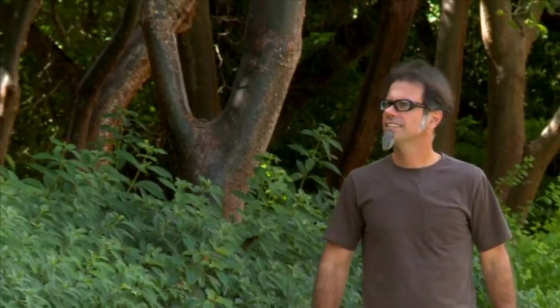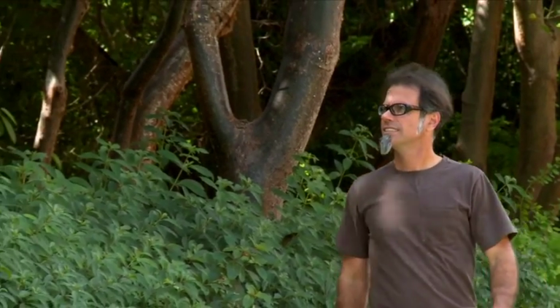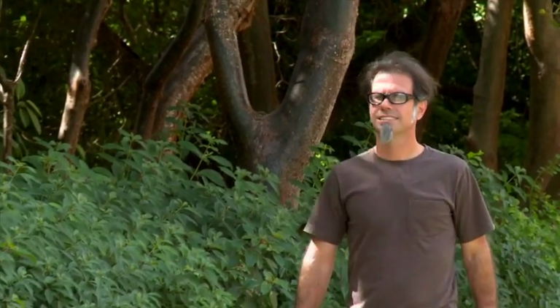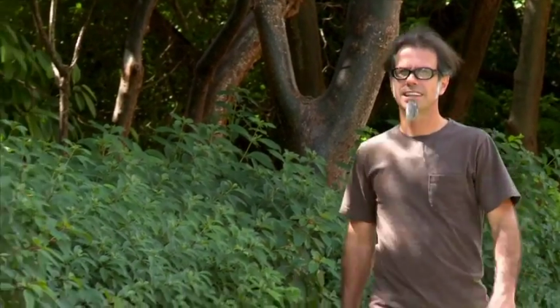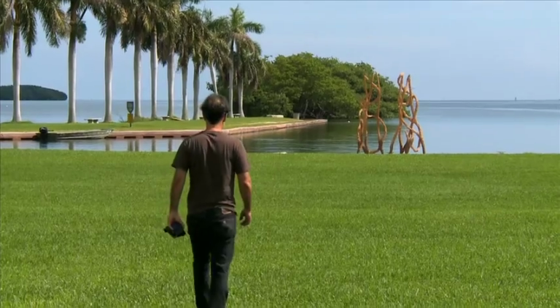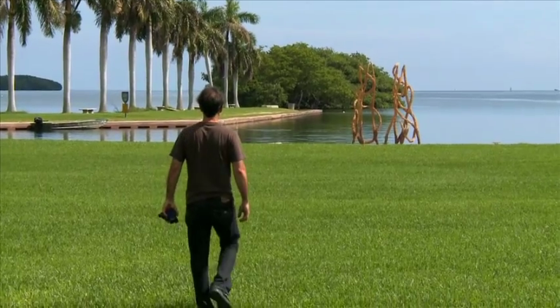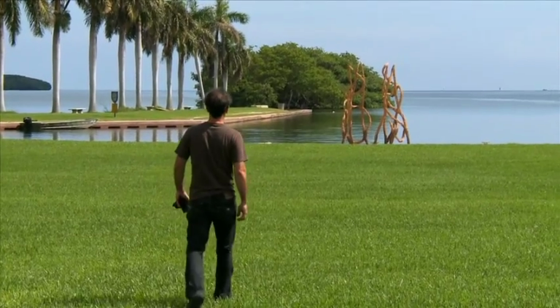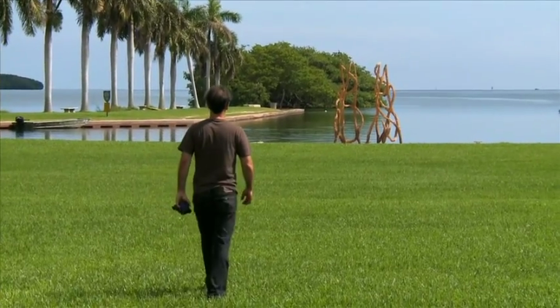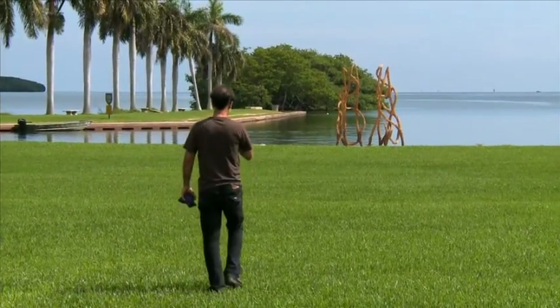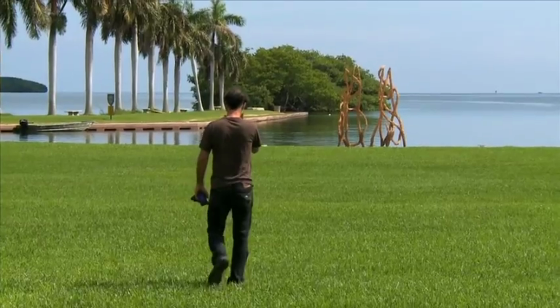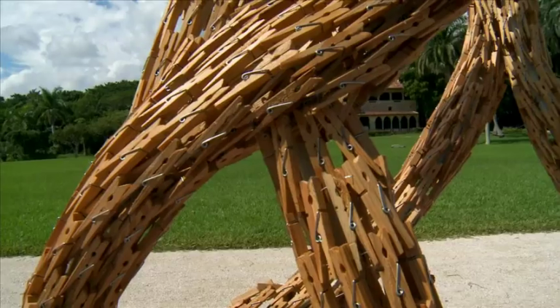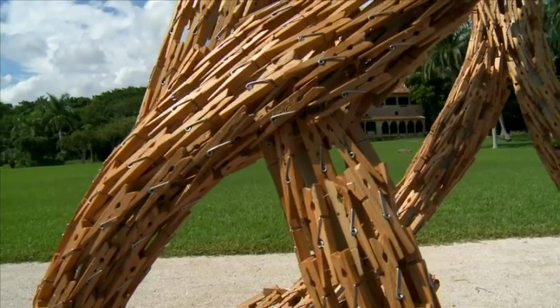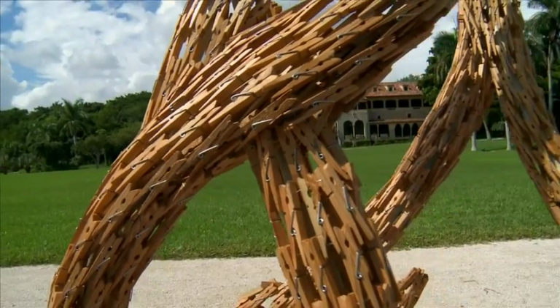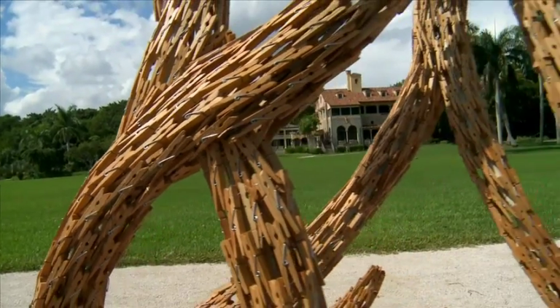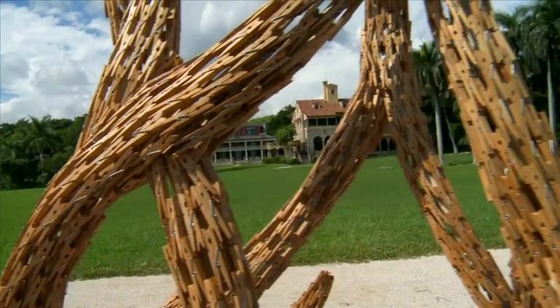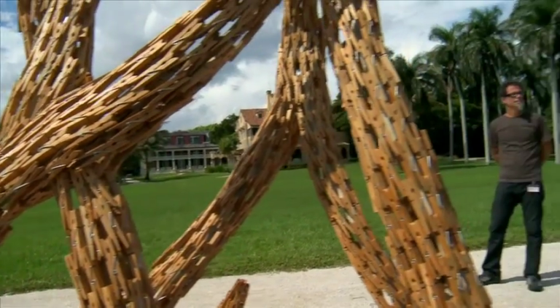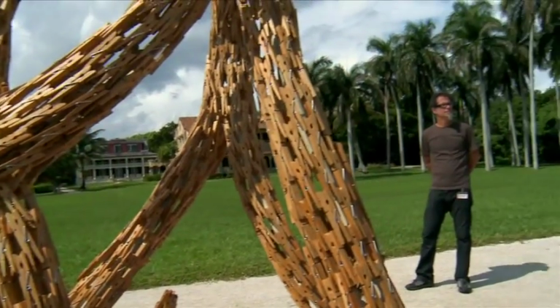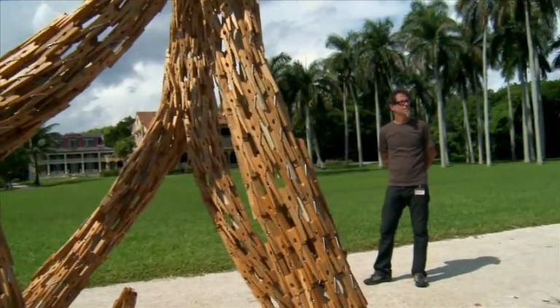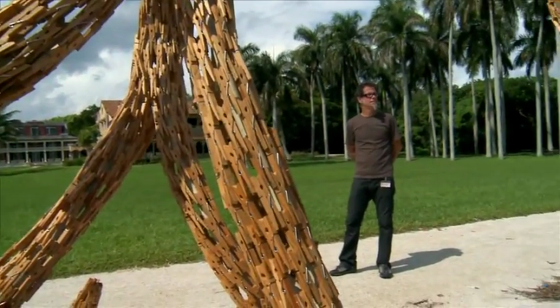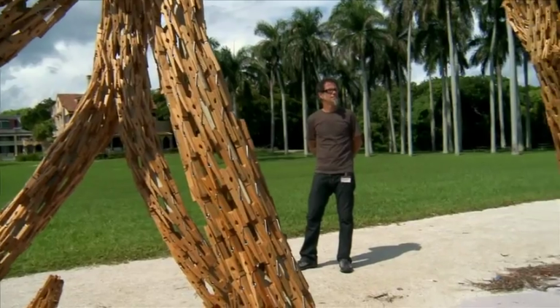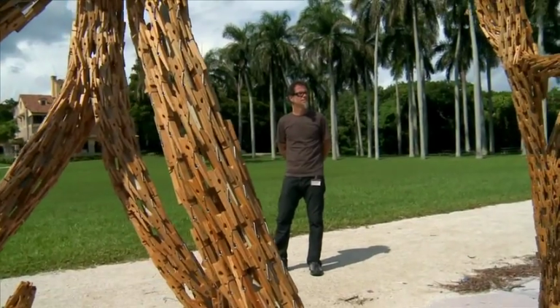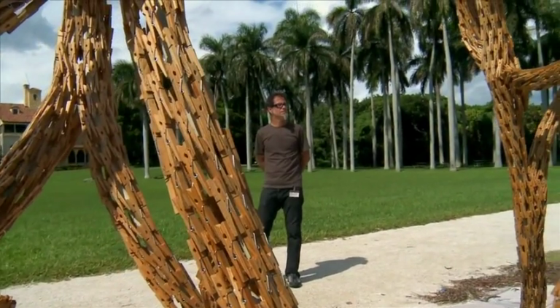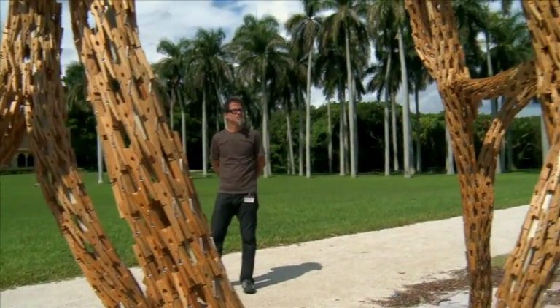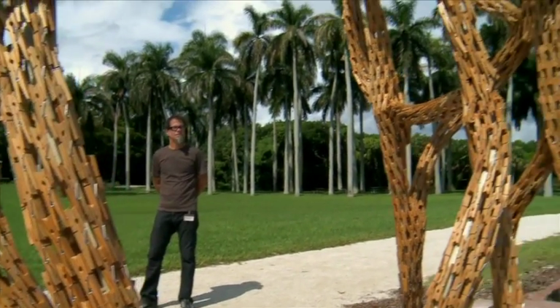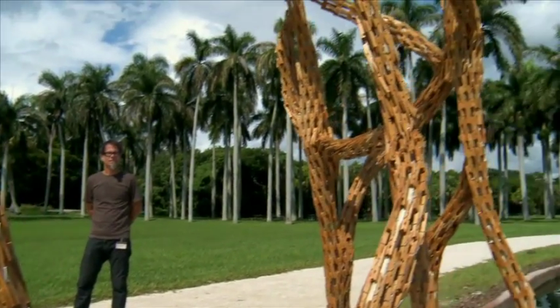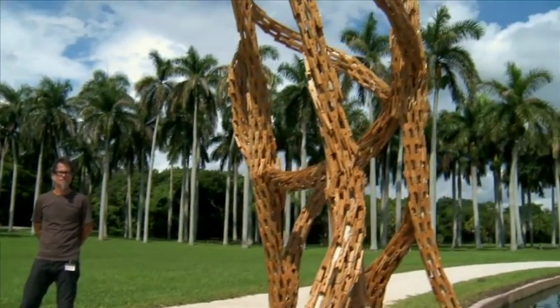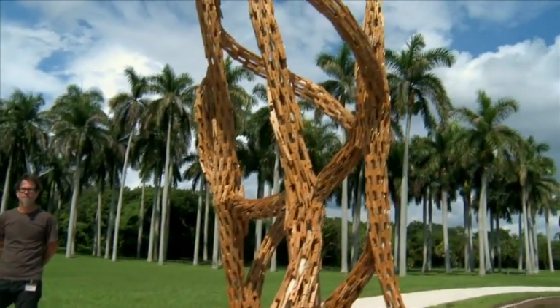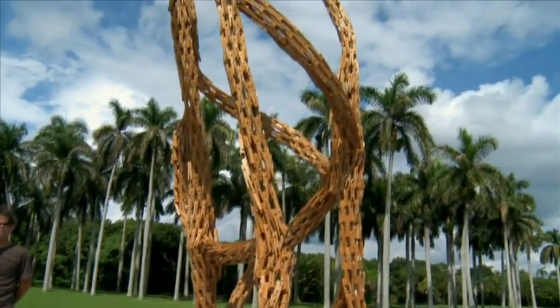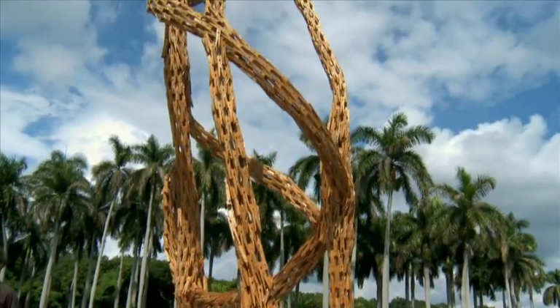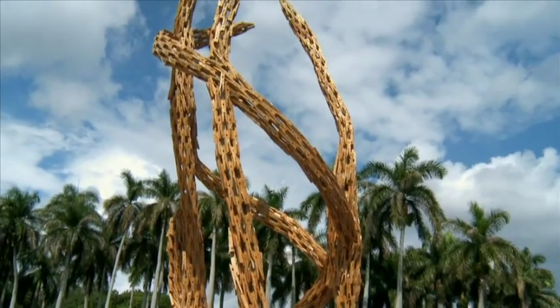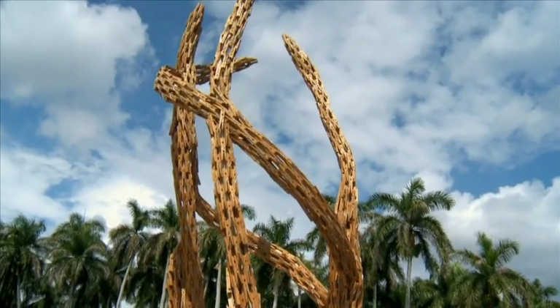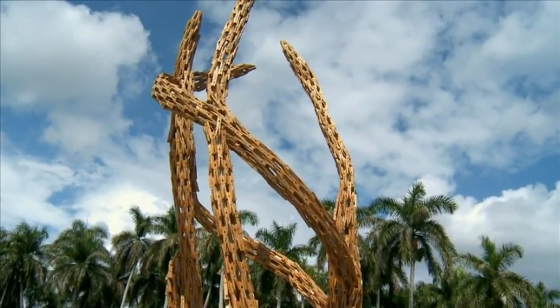Of course, working at this park, the Deering Estate, the inspiration is changing — I am getting new inspiration from the mangrove forest and the roots in the trees and all these things, so that is coming through into the work, which is kind of one of the intentions that I had.